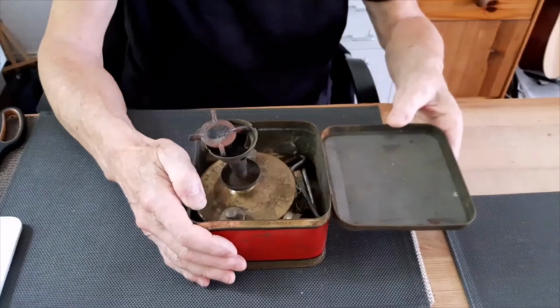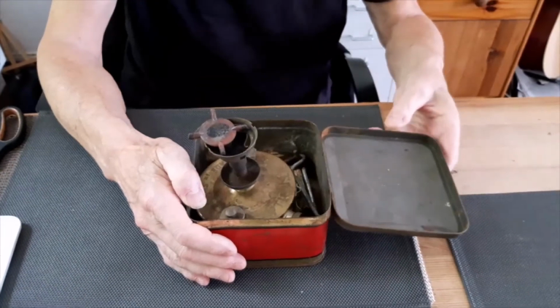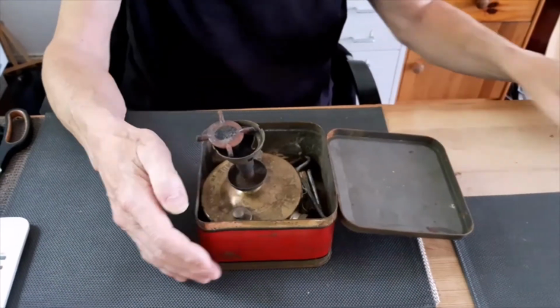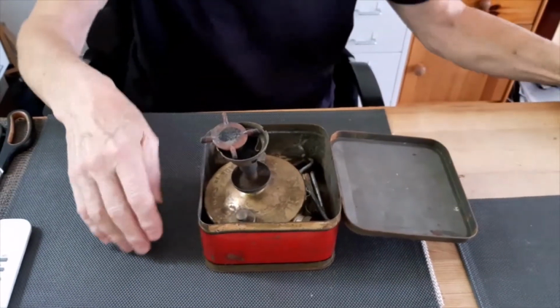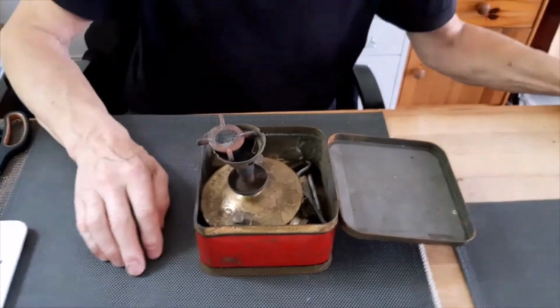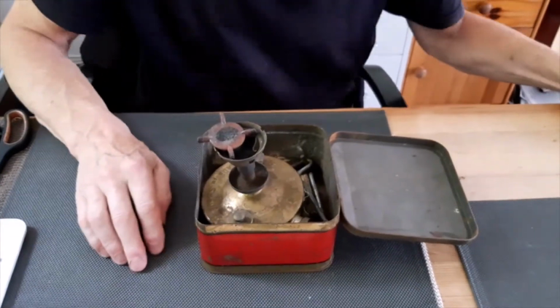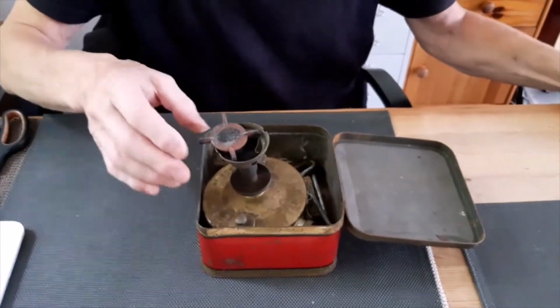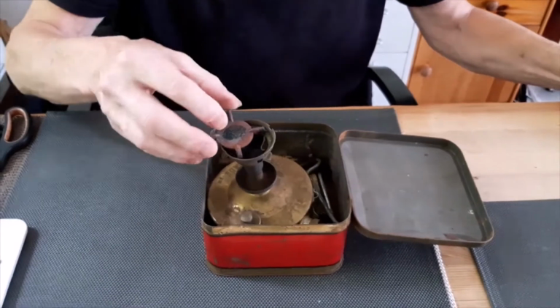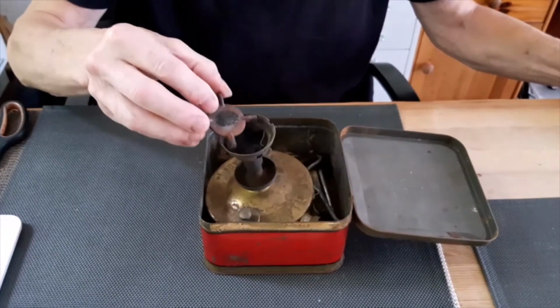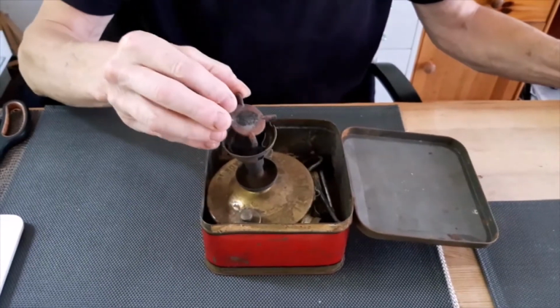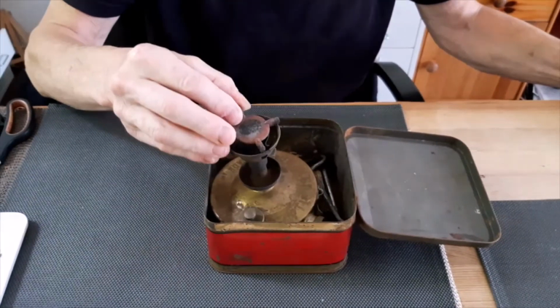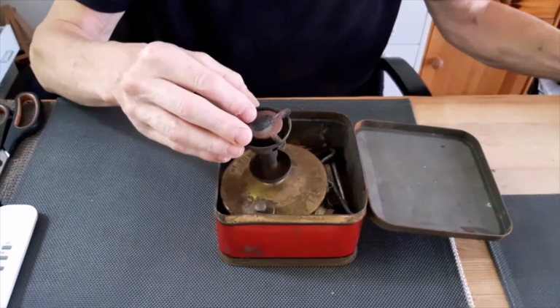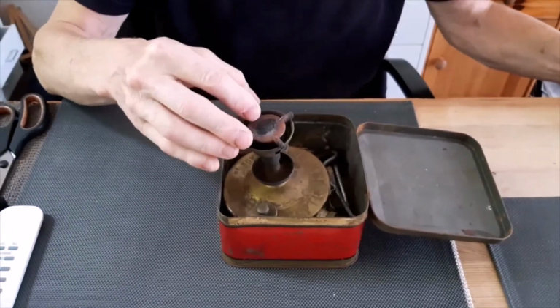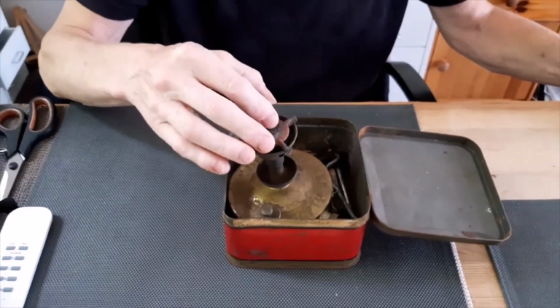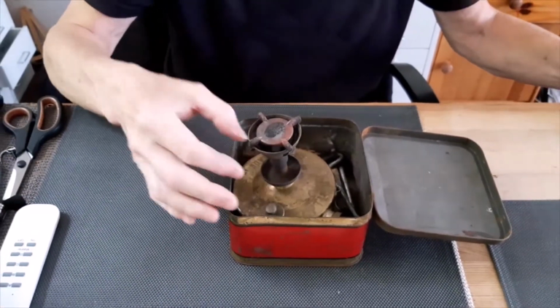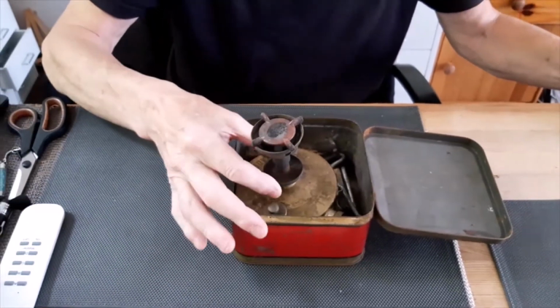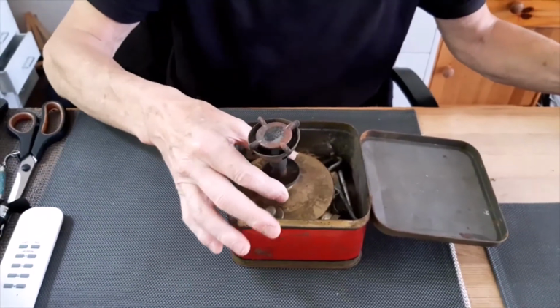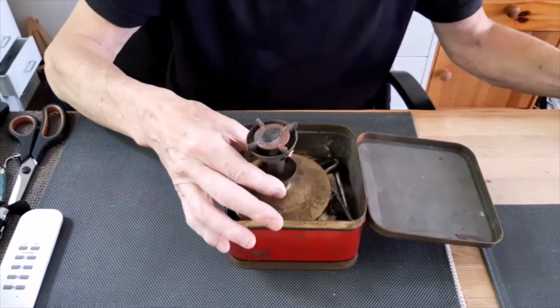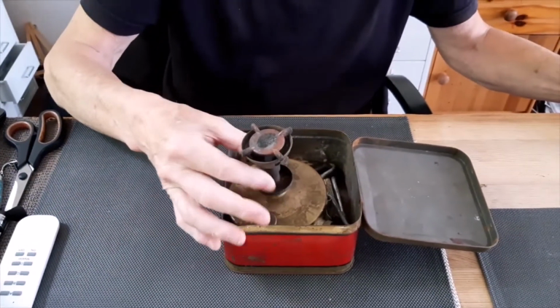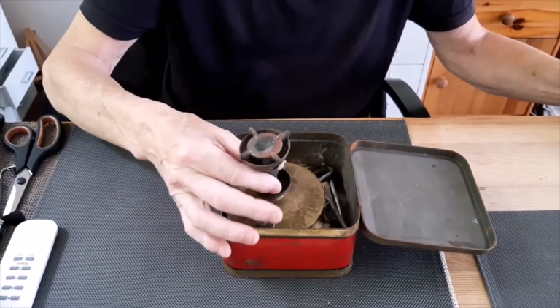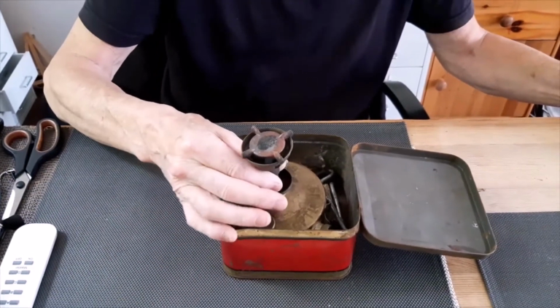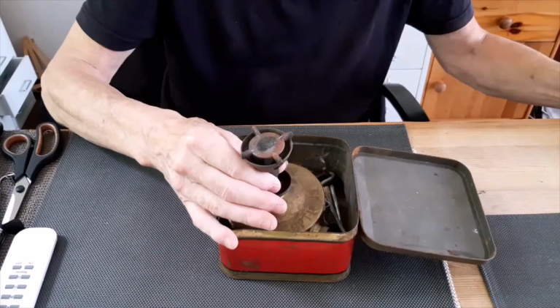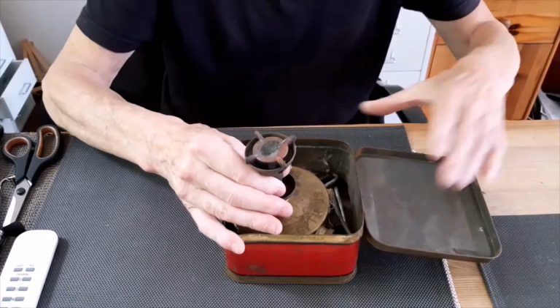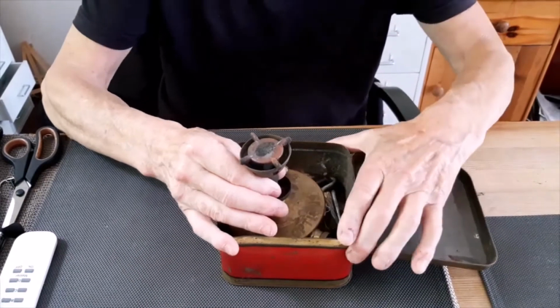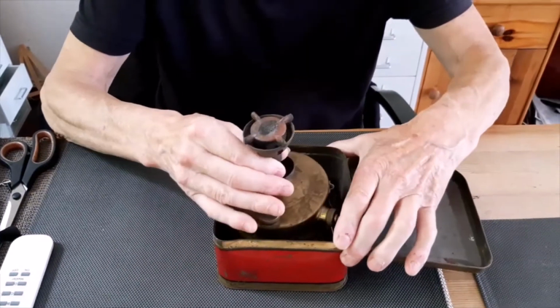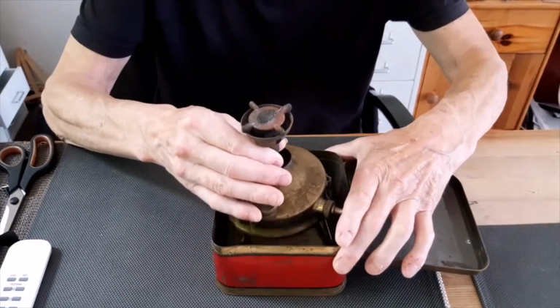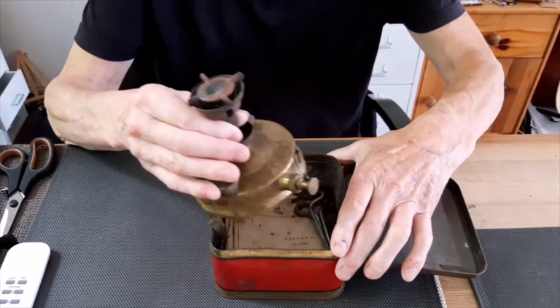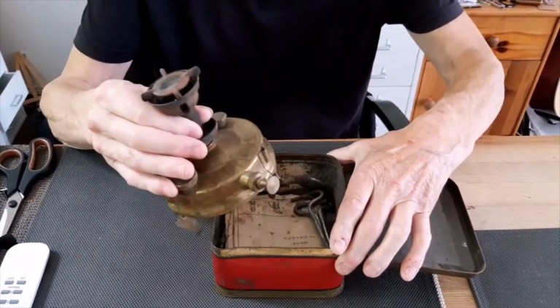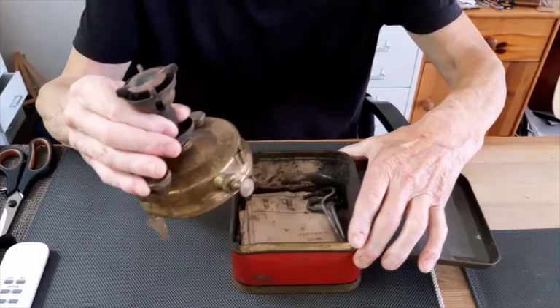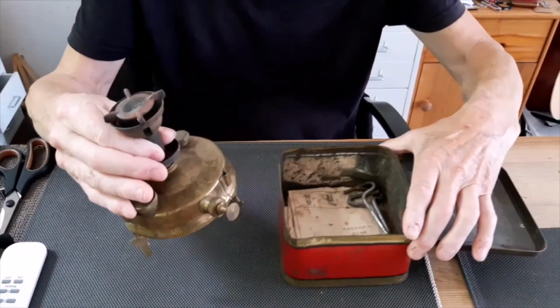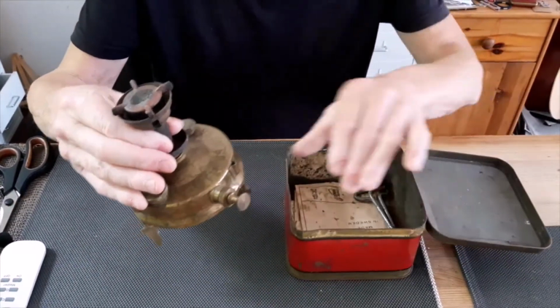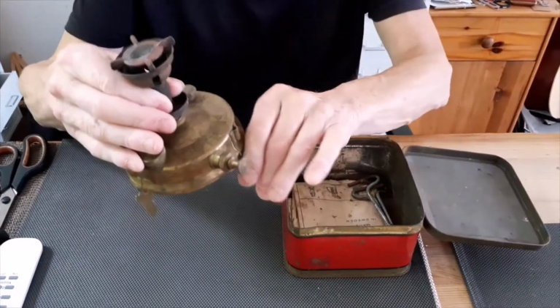What's in the box? Very old, very rare. This came out of the box.